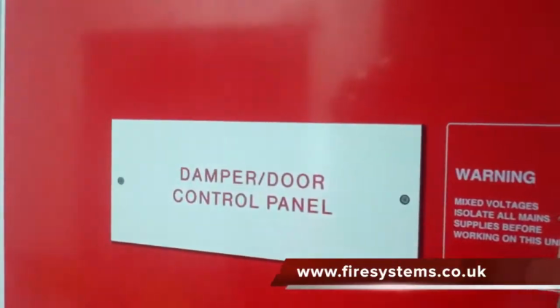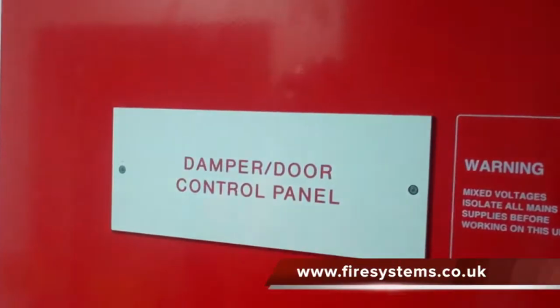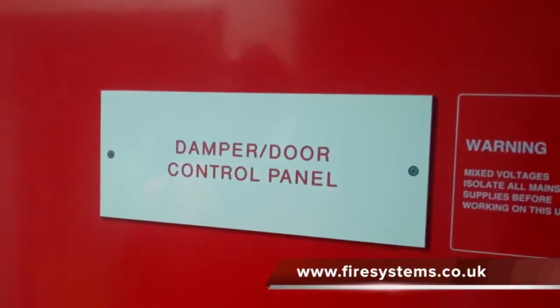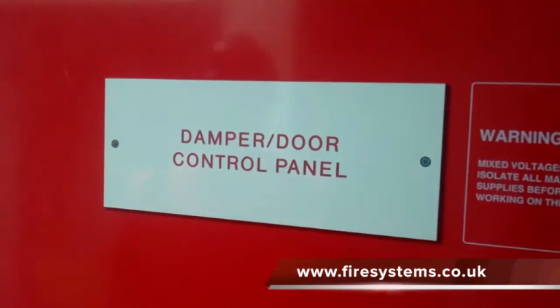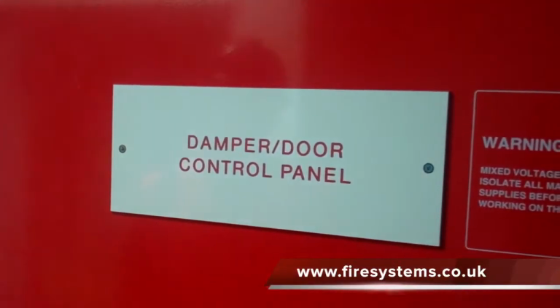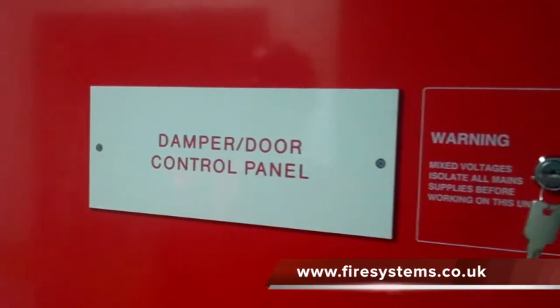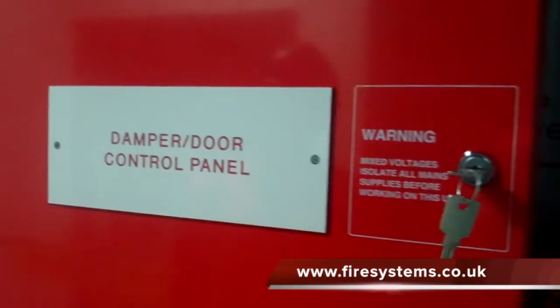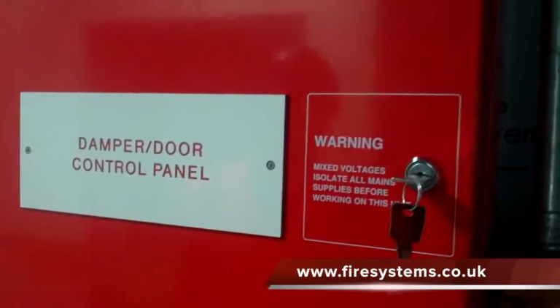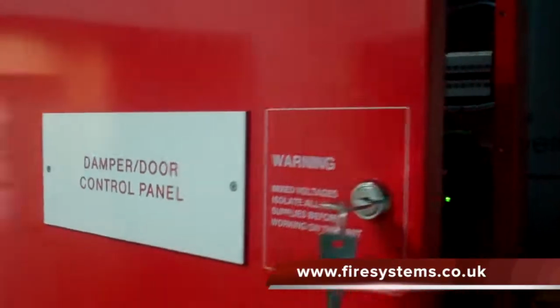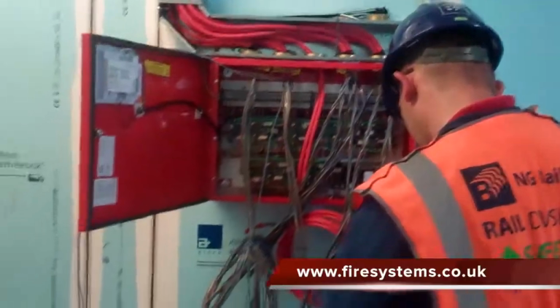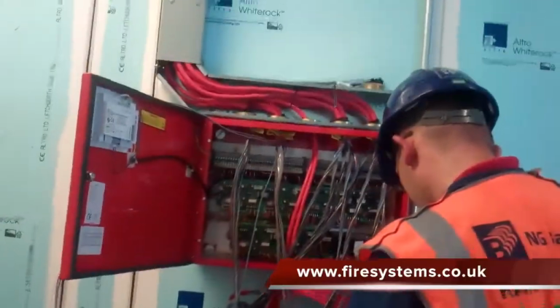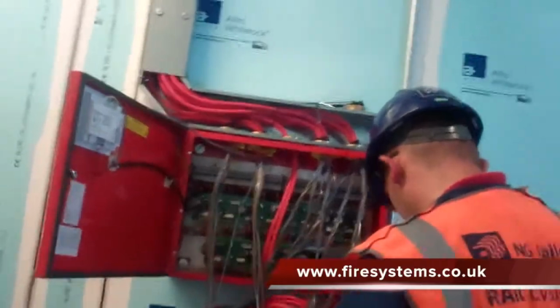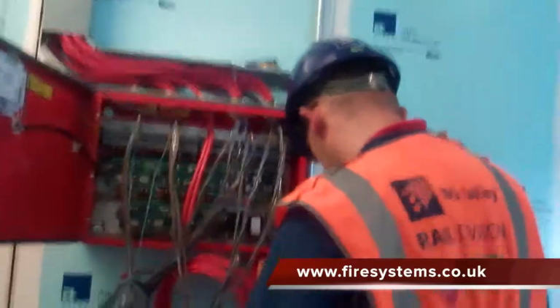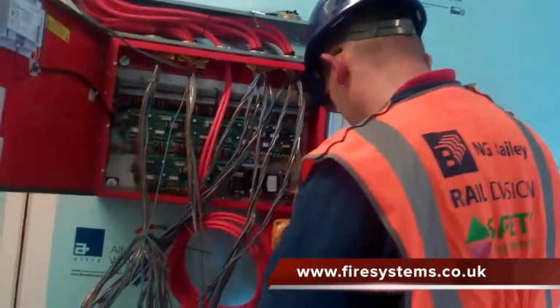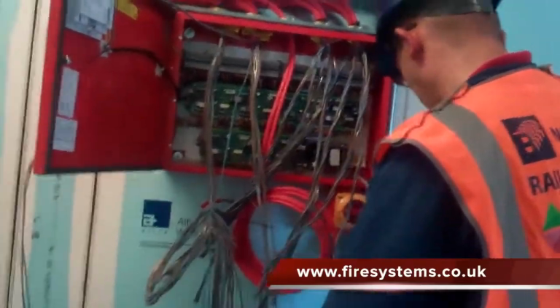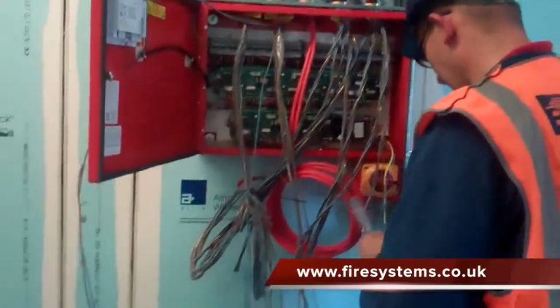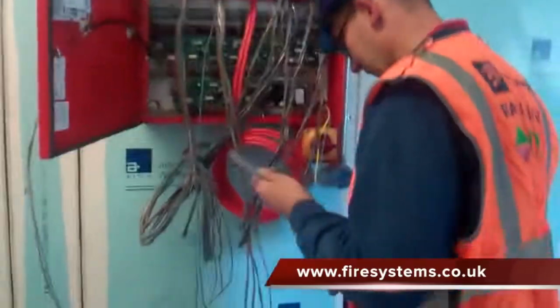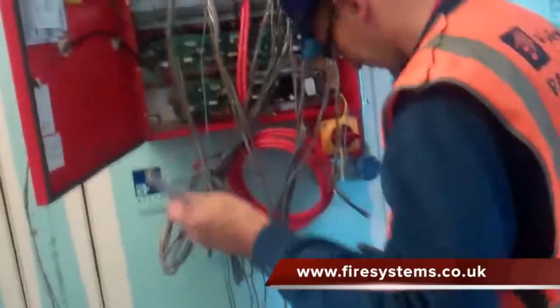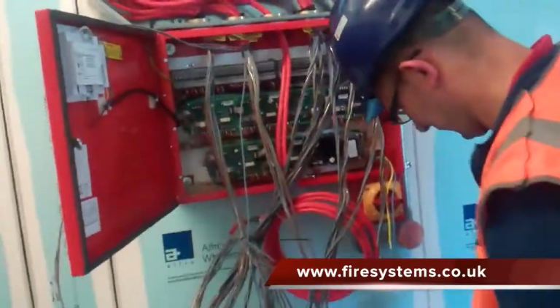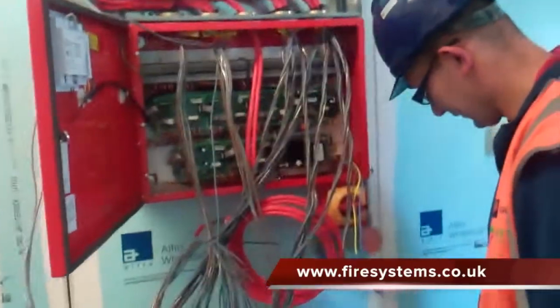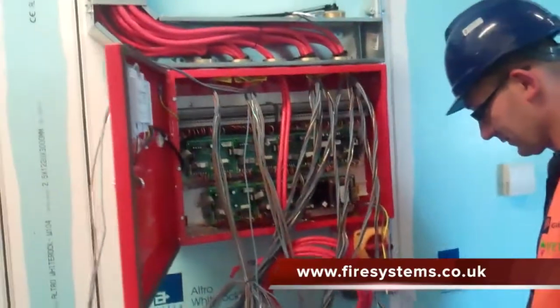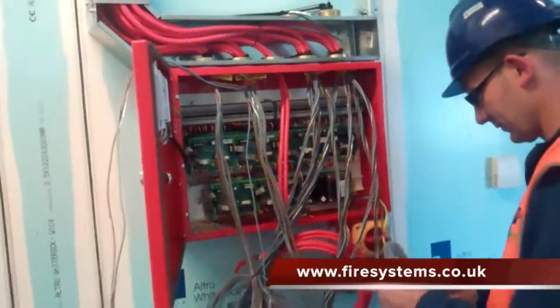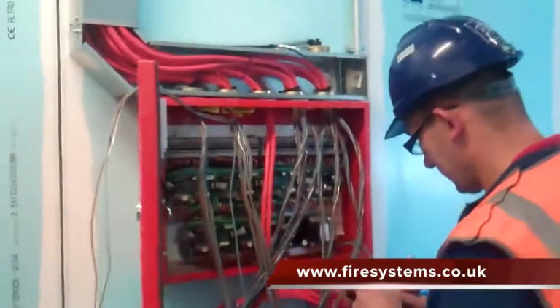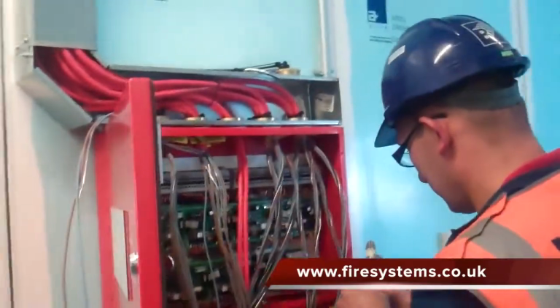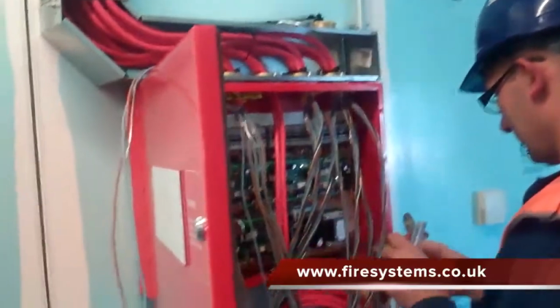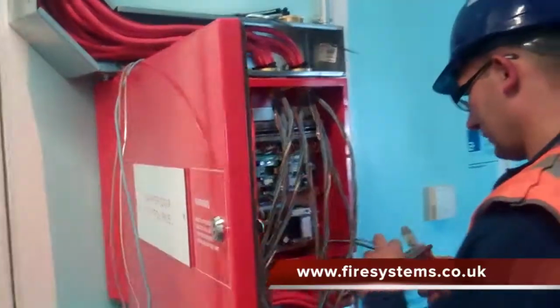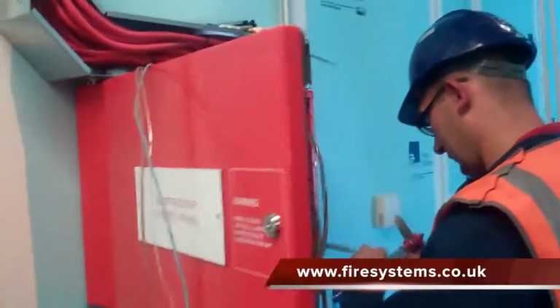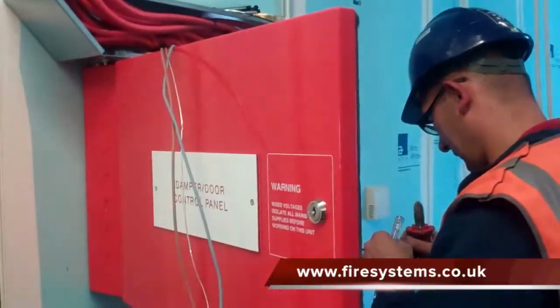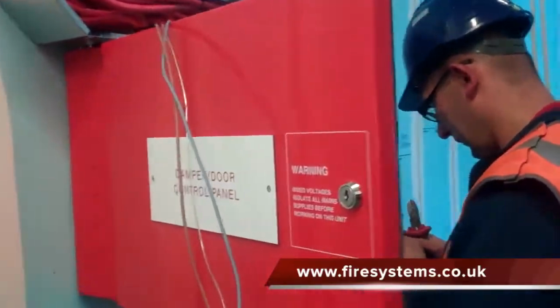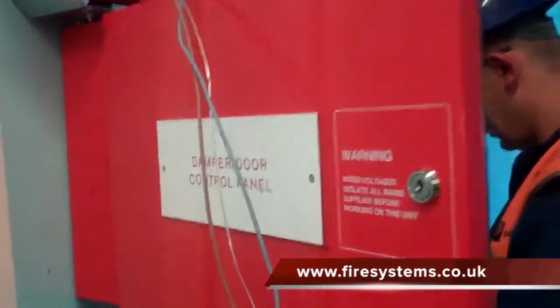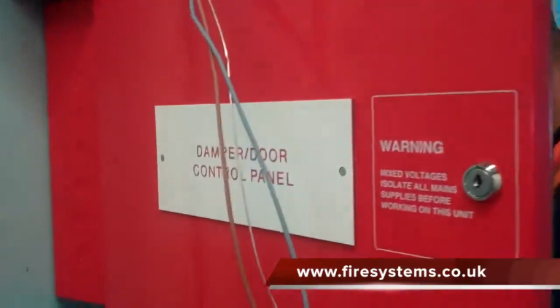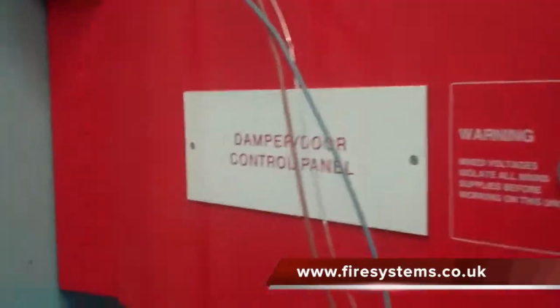Fire alarms and smoke dampers. In large commercial and industrial buildings, fire alarms play an important role in ensuring the fire compartmentation is maintained in the event of fire.